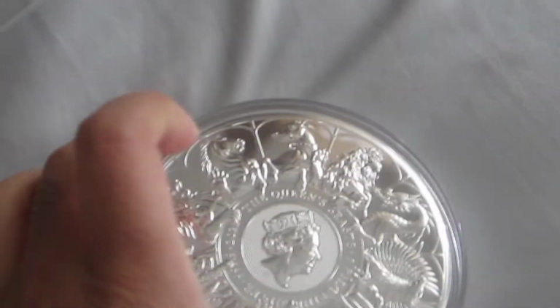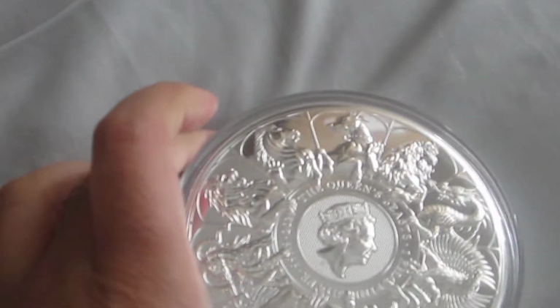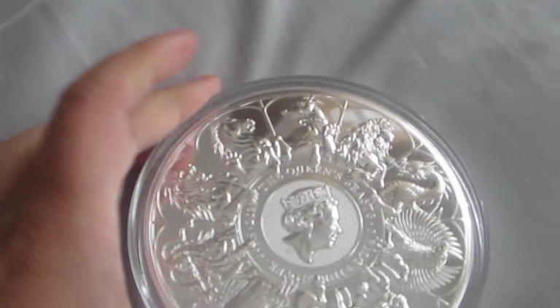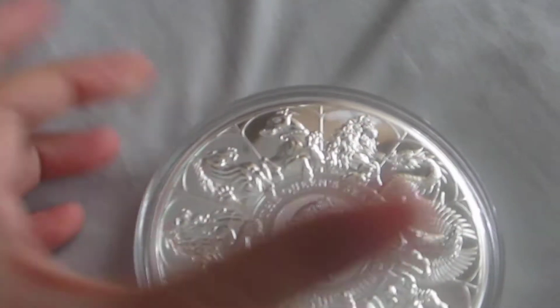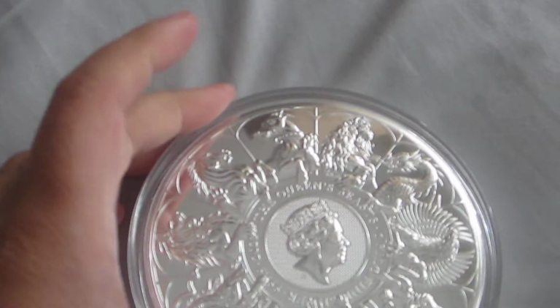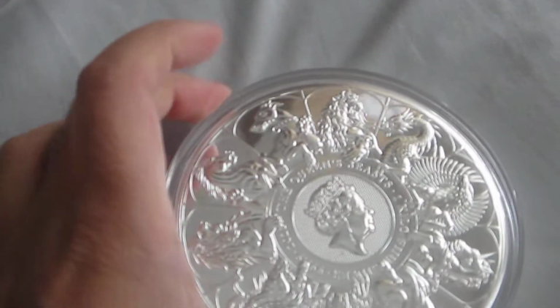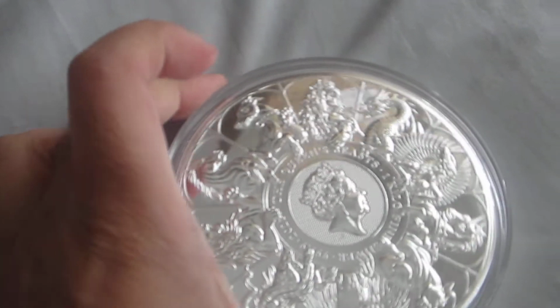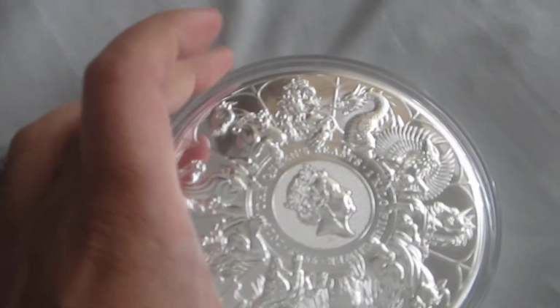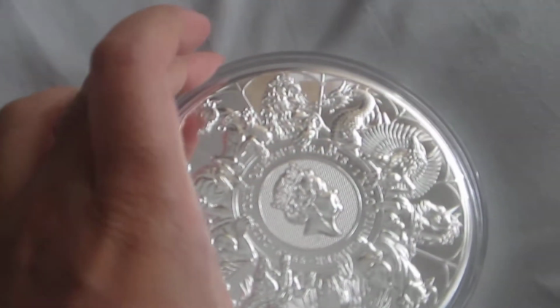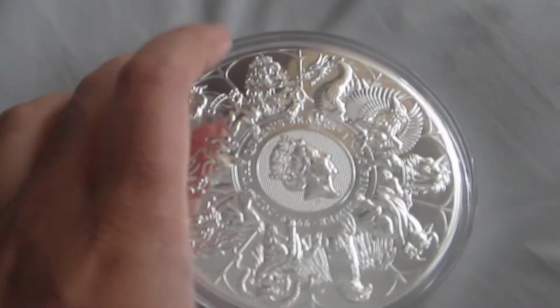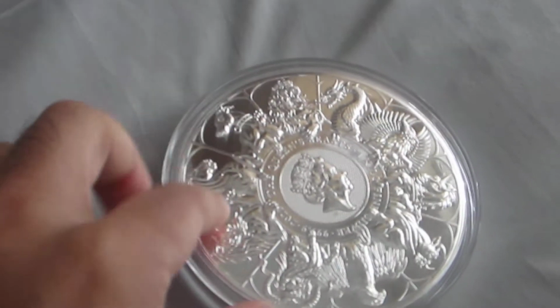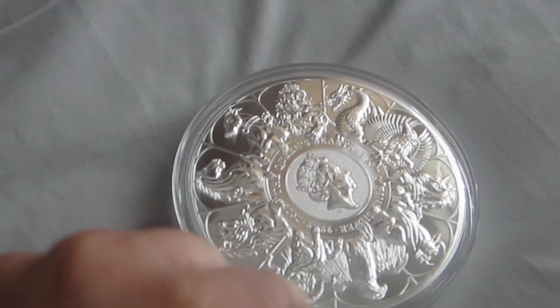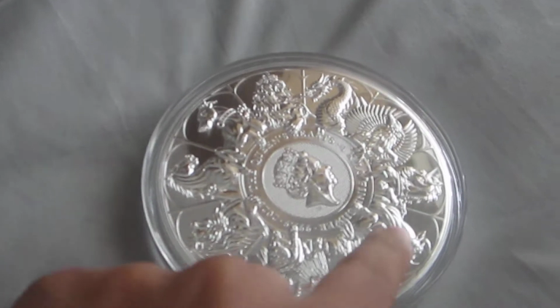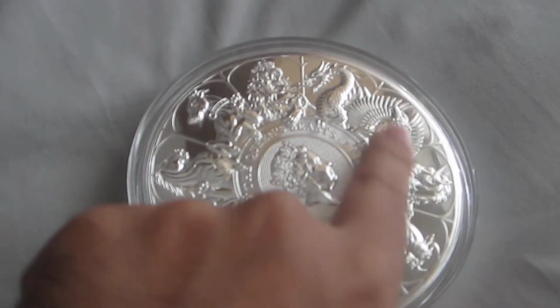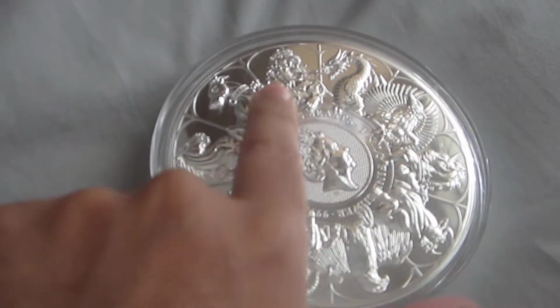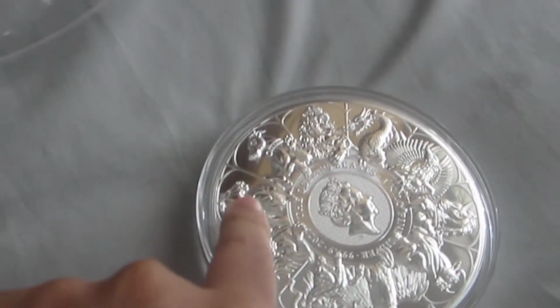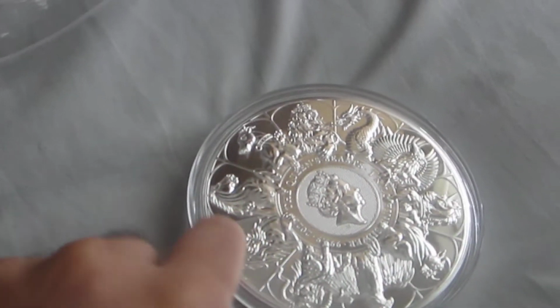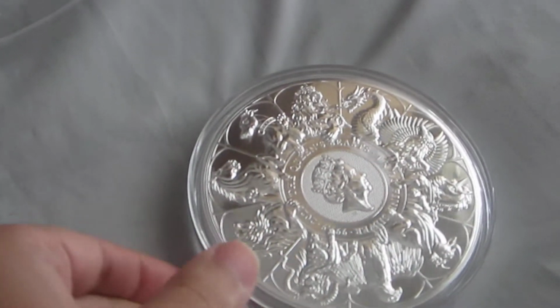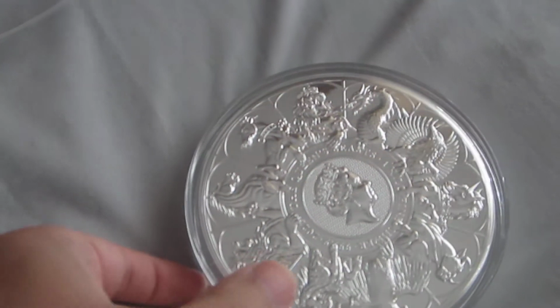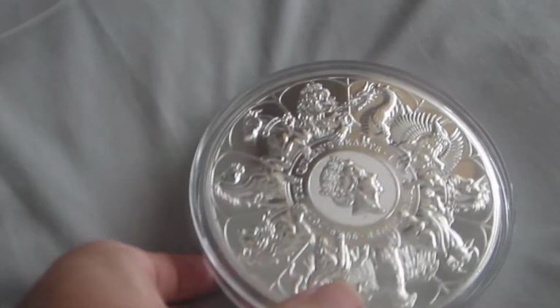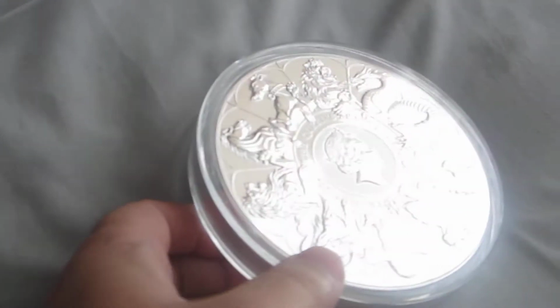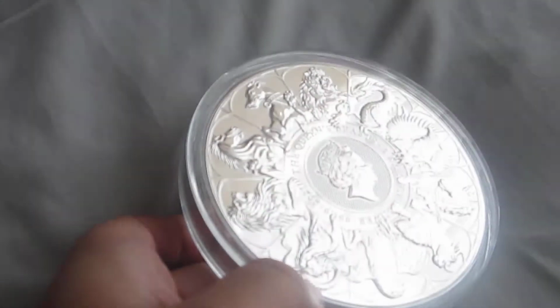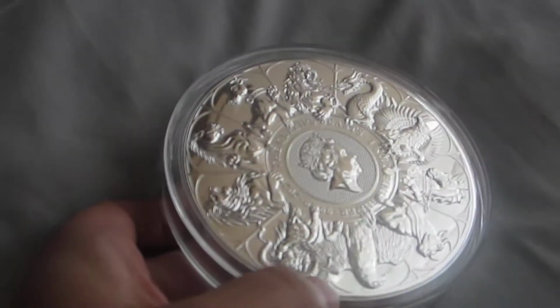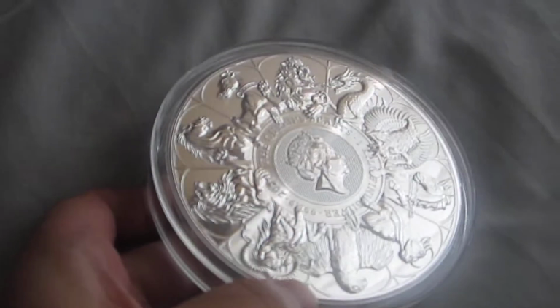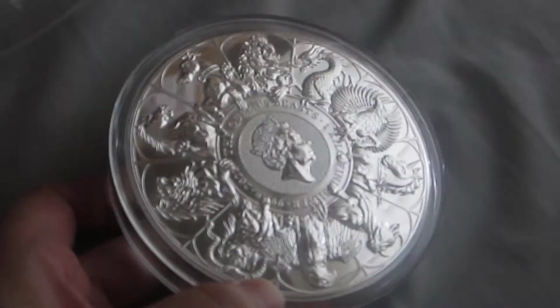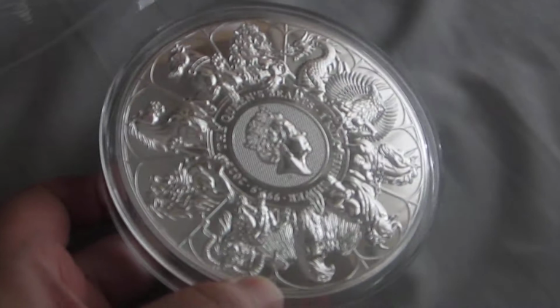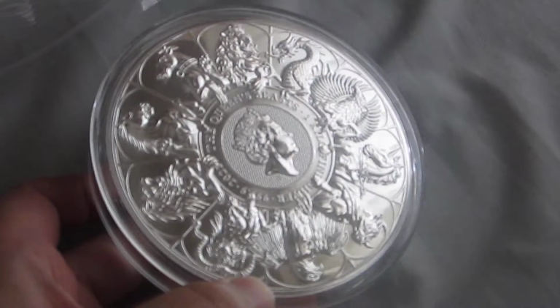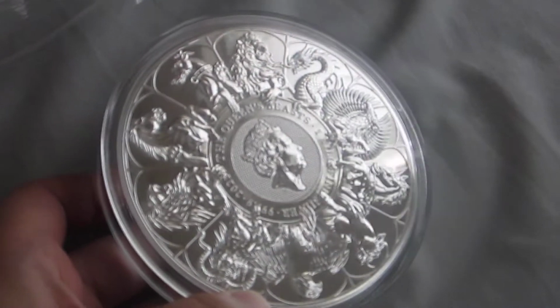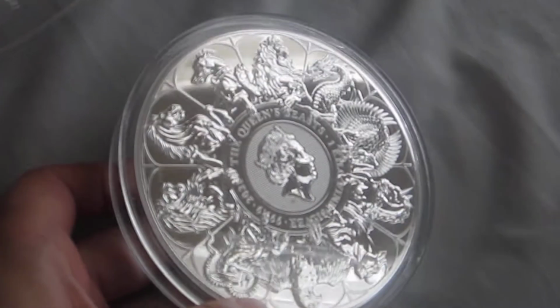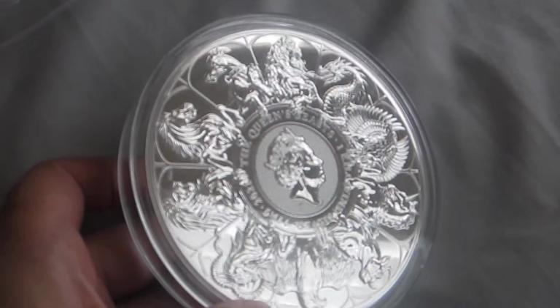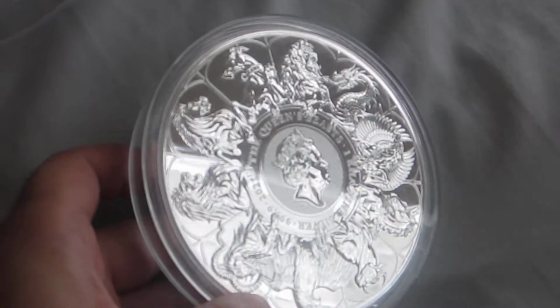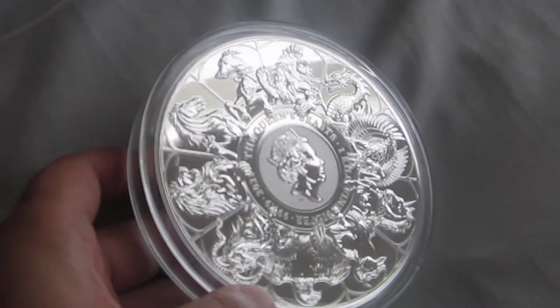One of the reasons why I purchased this was because of the artwork. Since the Royal Mint has been established, this is one of the best artworks that they have produced.